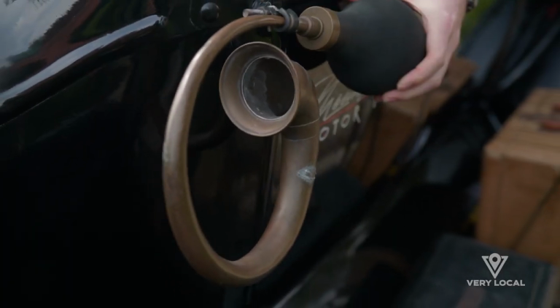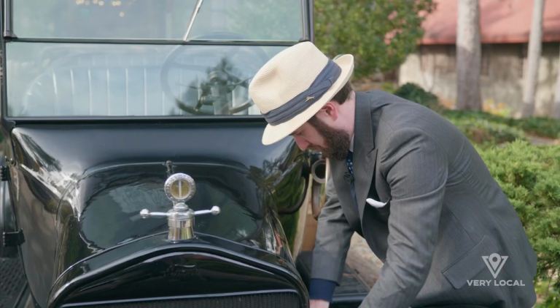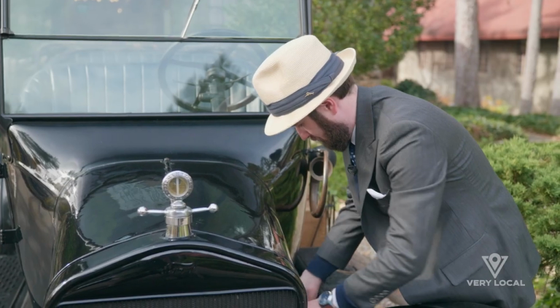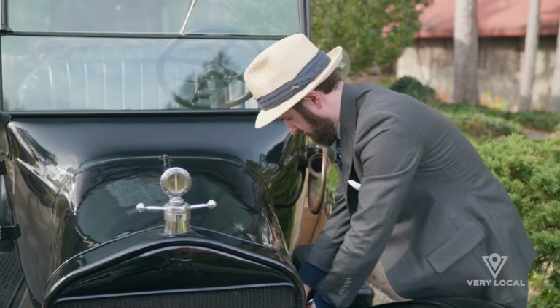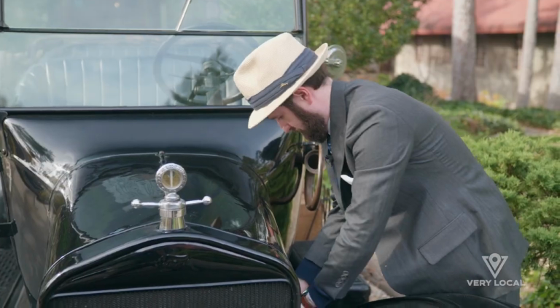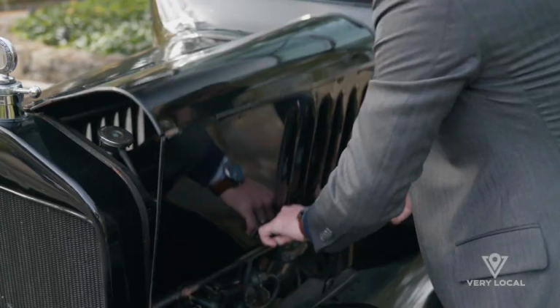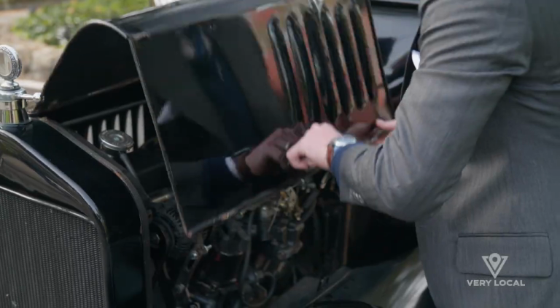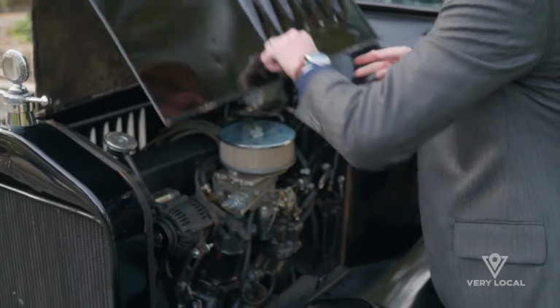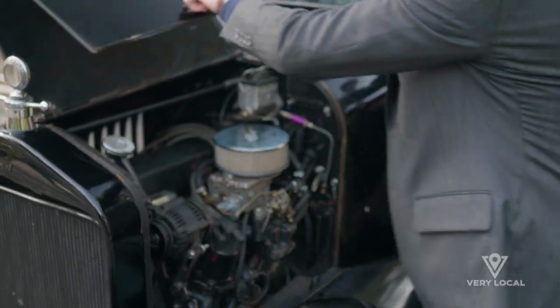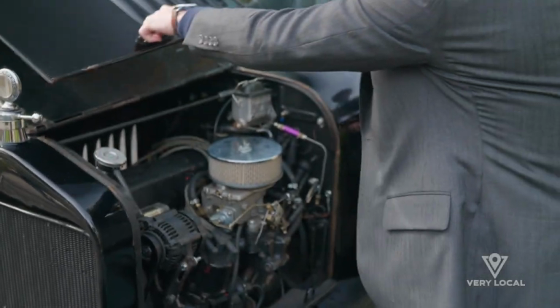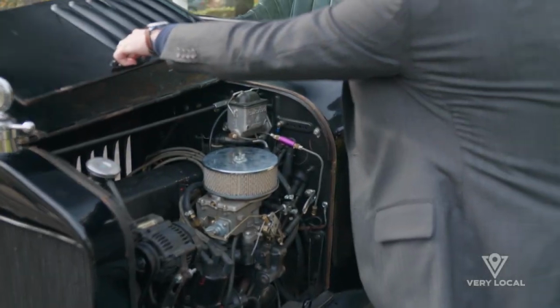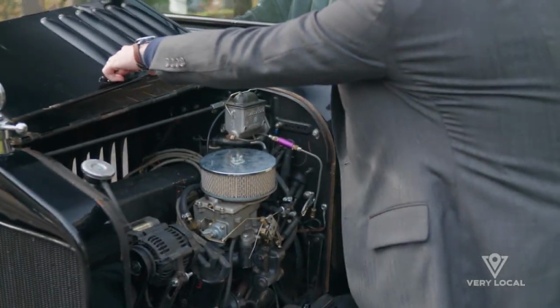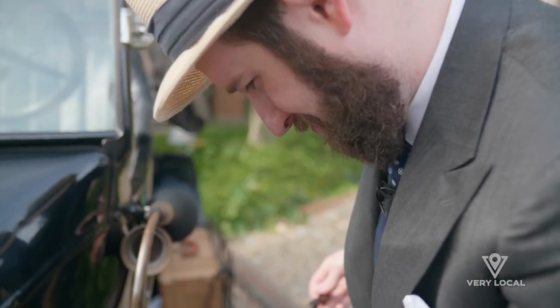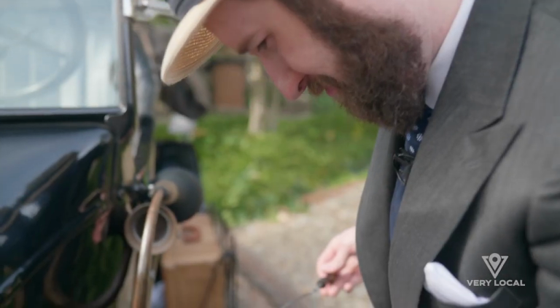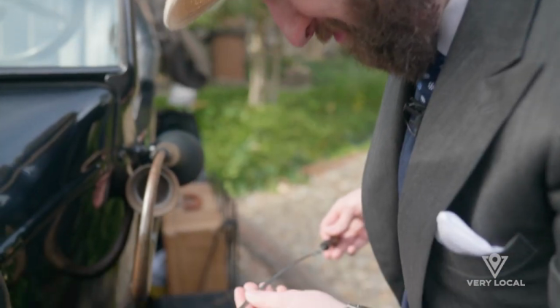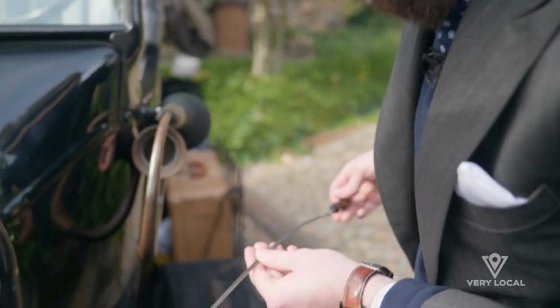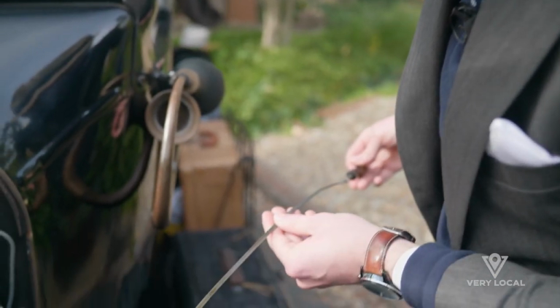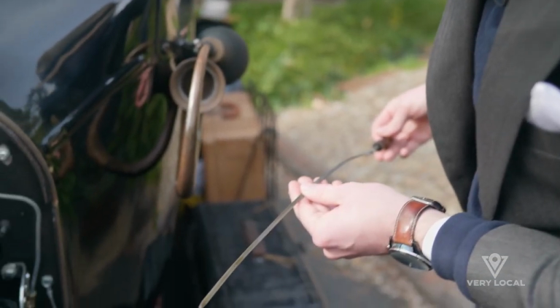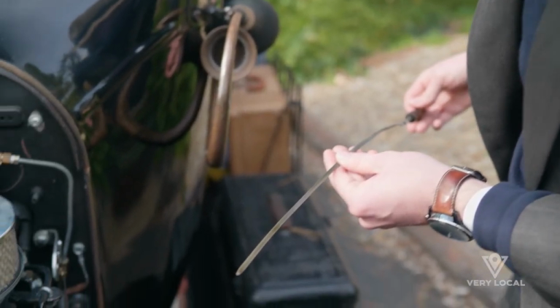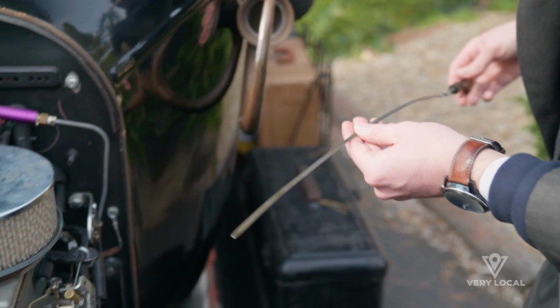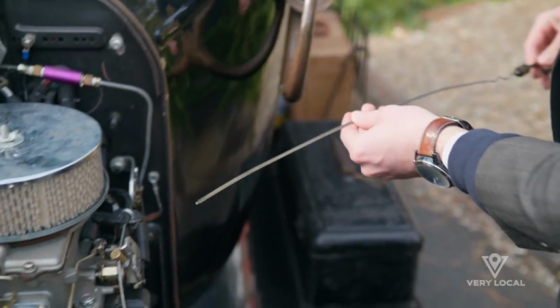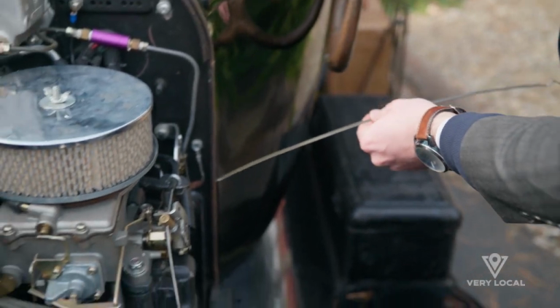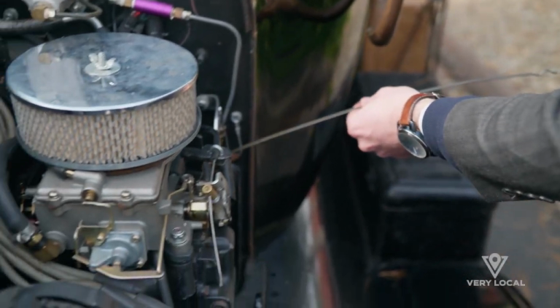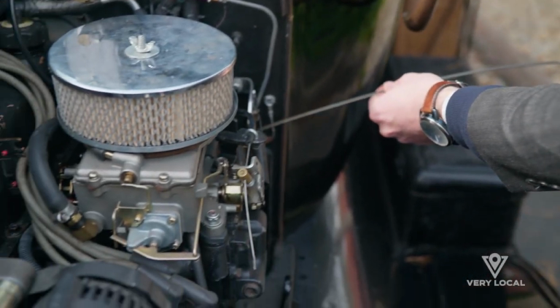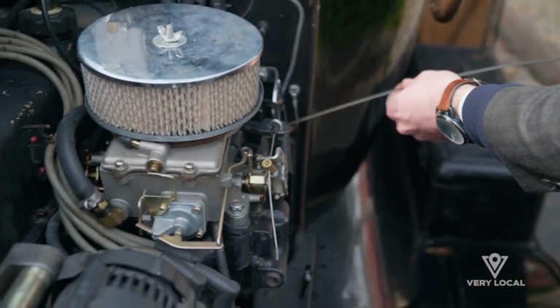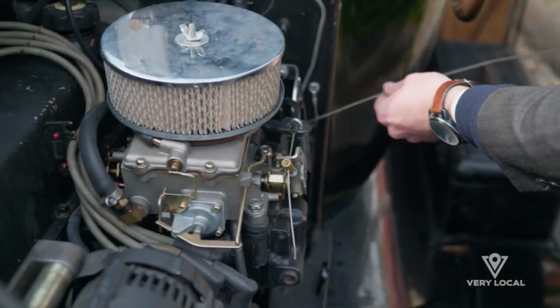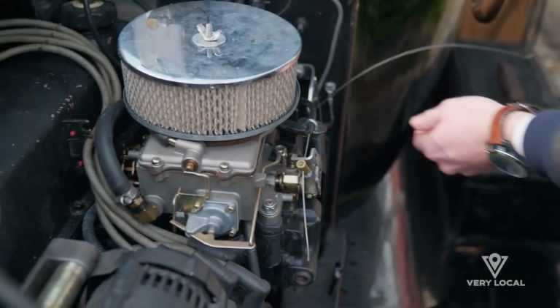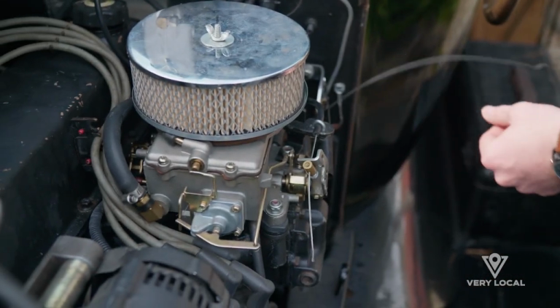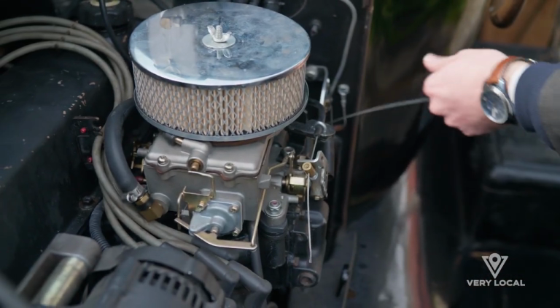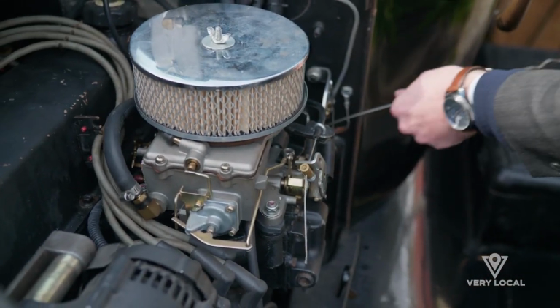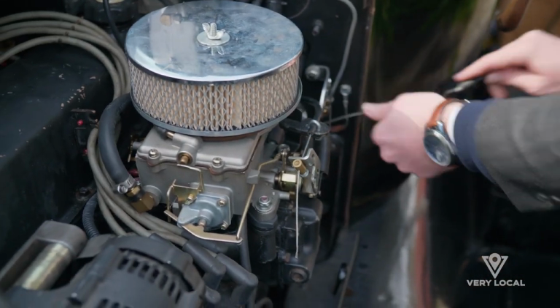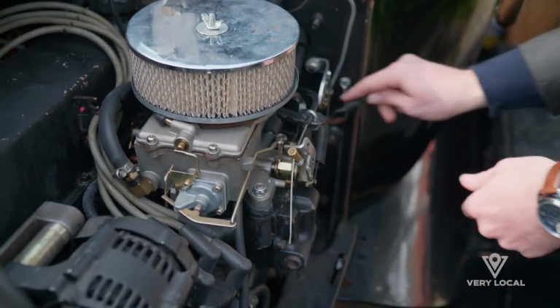The maintenance is pretty low-key. The main thing is keep a good eye on the oil, make sure all your fluids are up to the top. And then the other thing we've had to do is kind of adjust the carburetor every now and then based on the season.